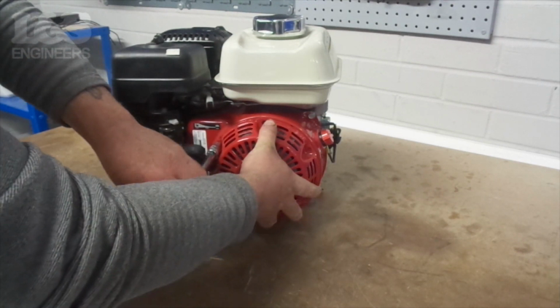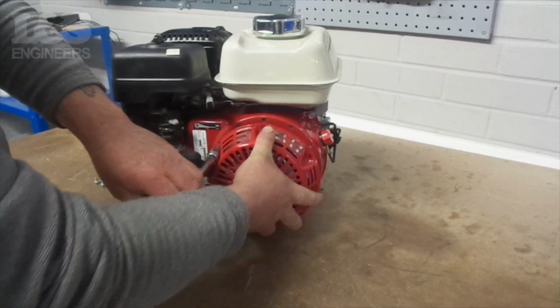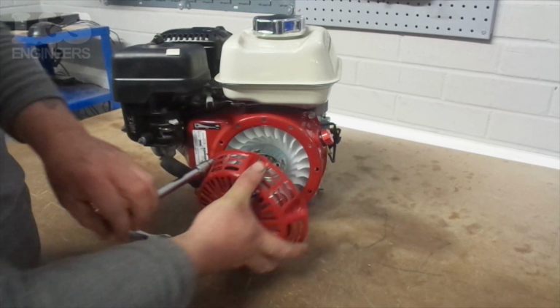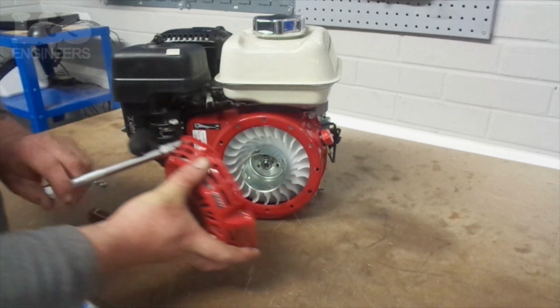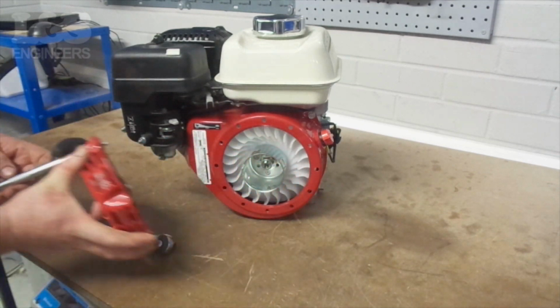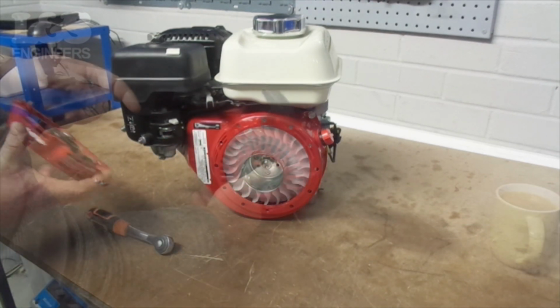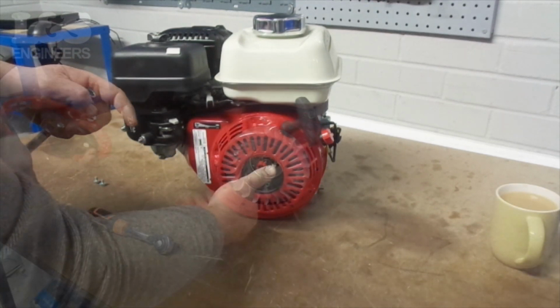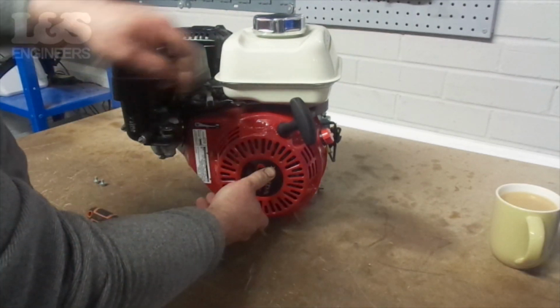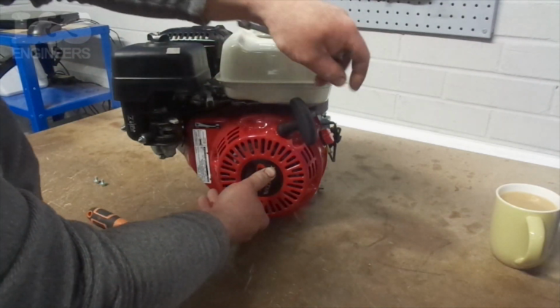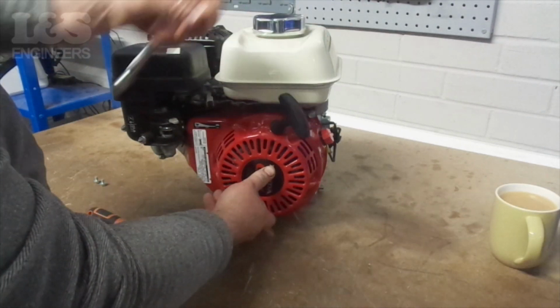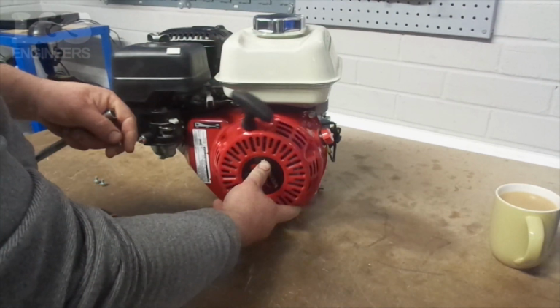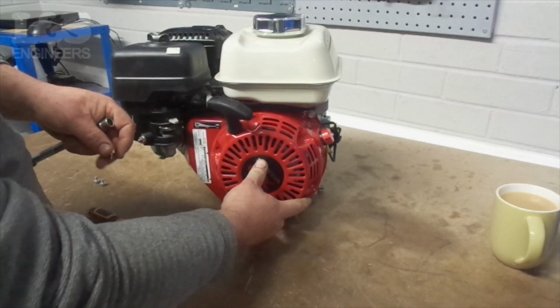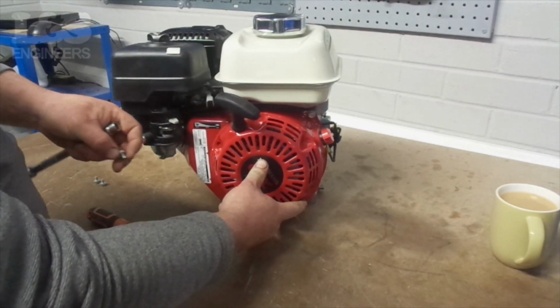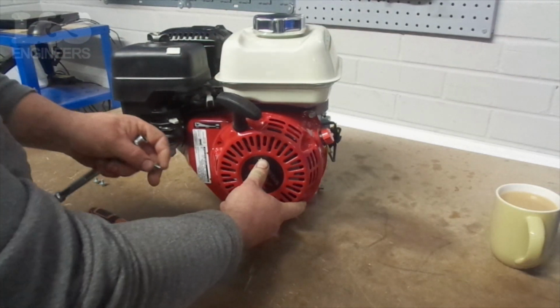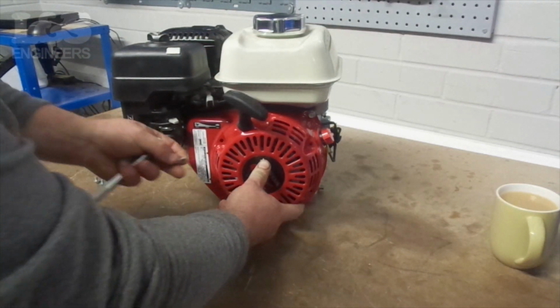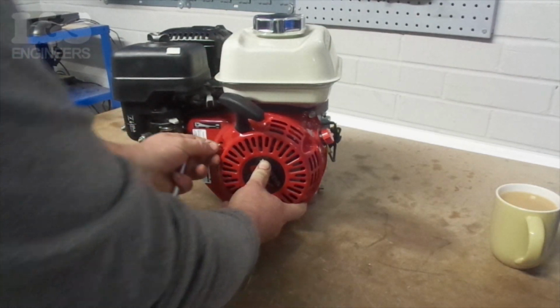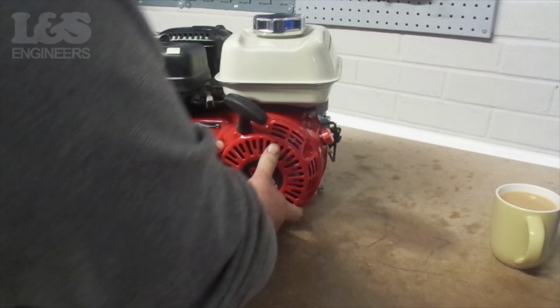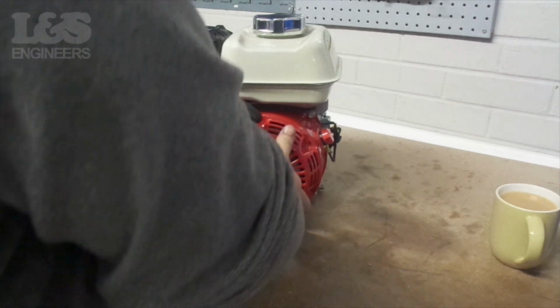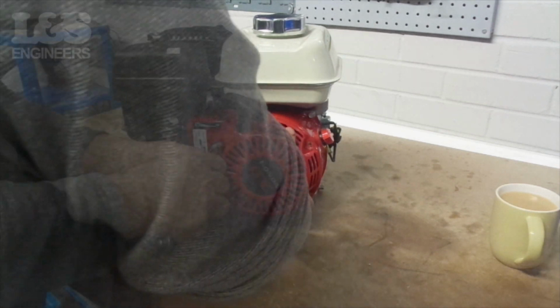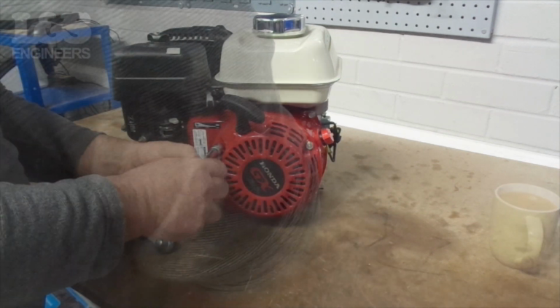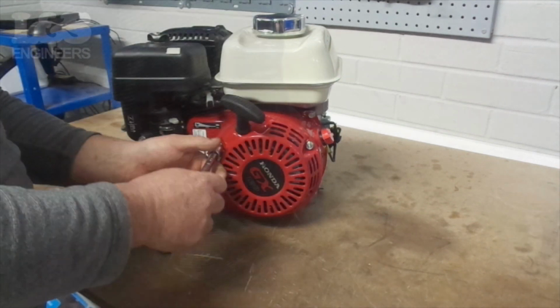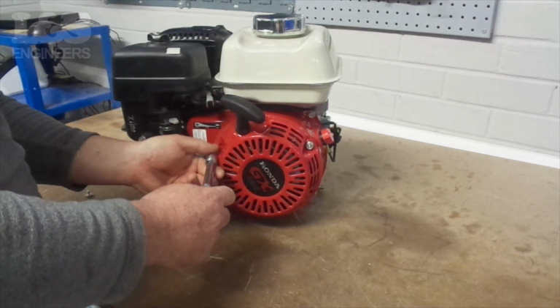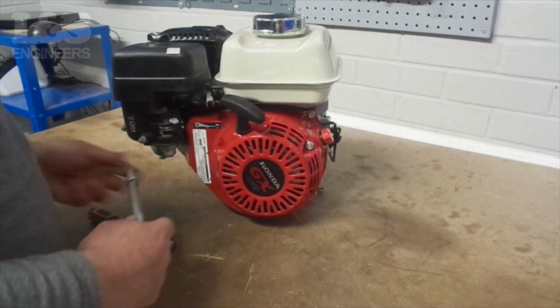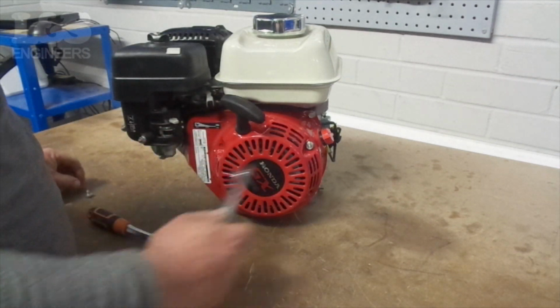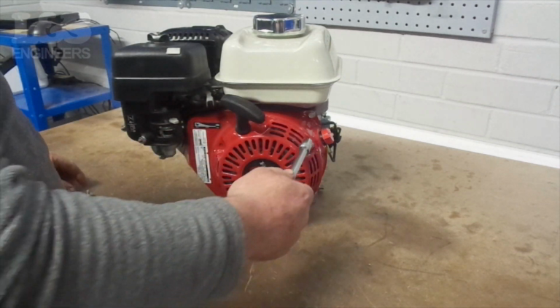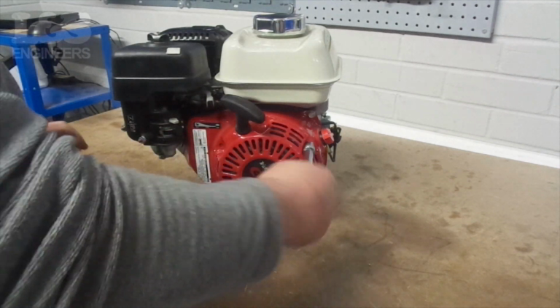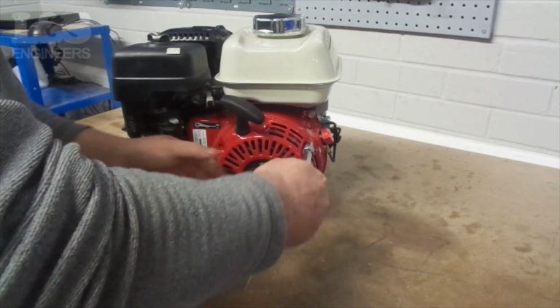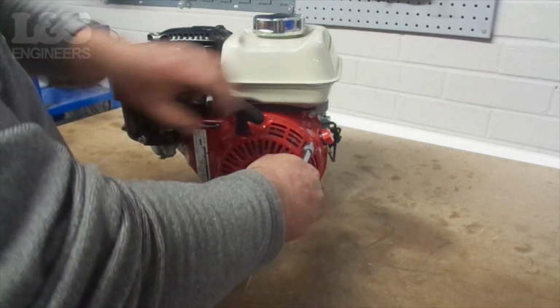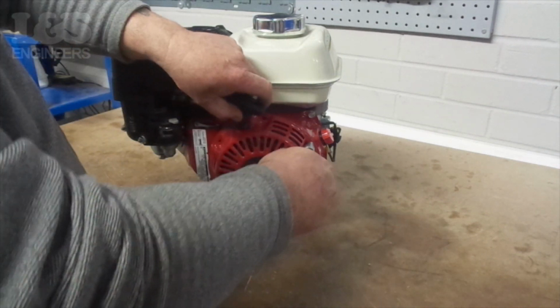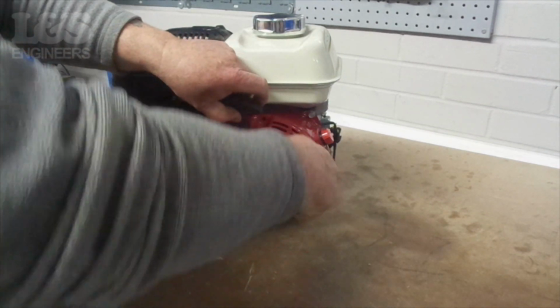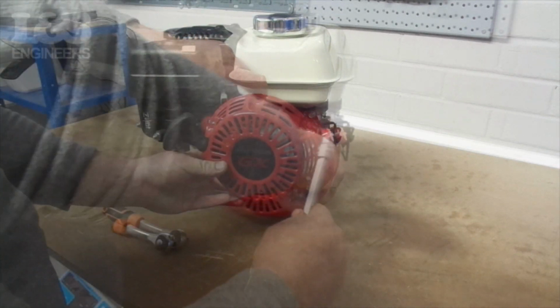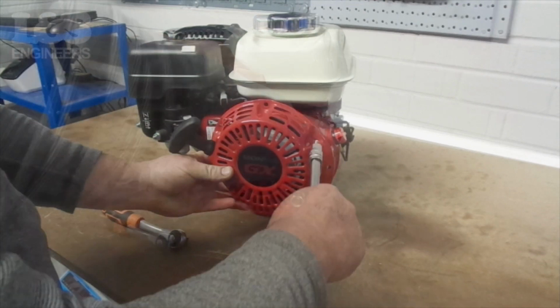You will notice that the recoil has 6 bolt holes whereas the engine shroud has 12. This is so you can rotate the recoil around to pull the cord in the best direction for your machine or use.